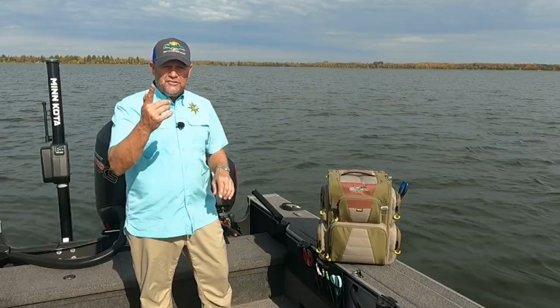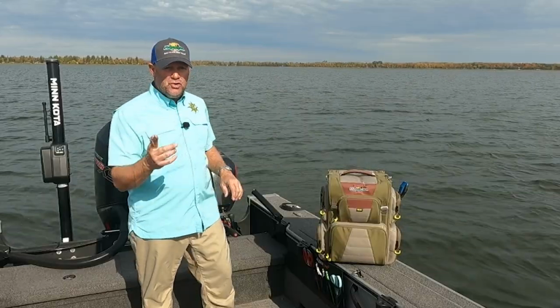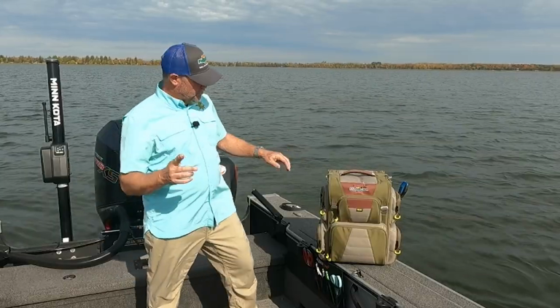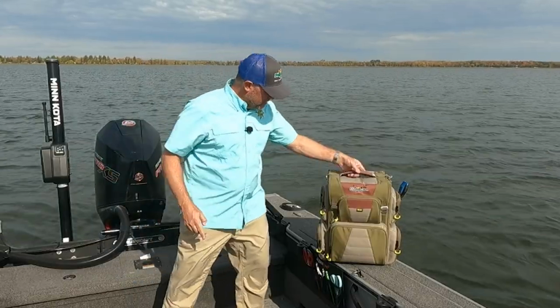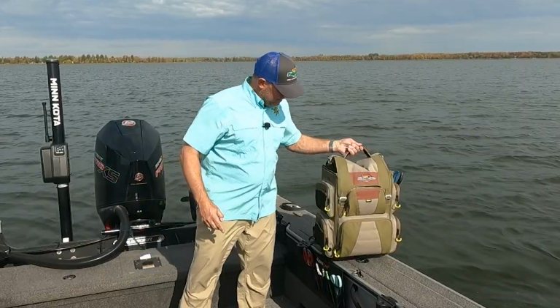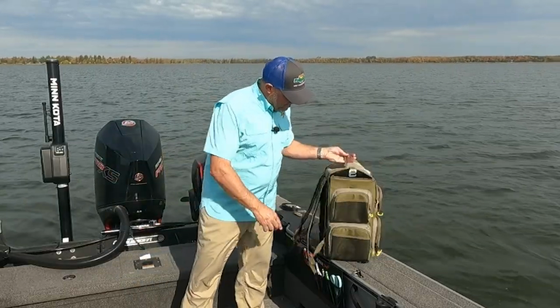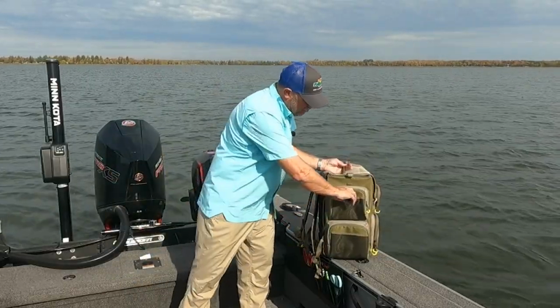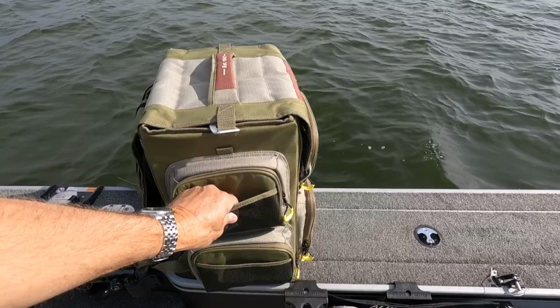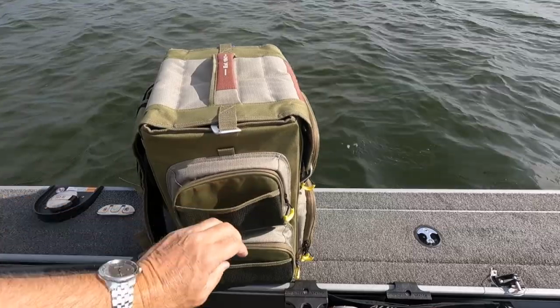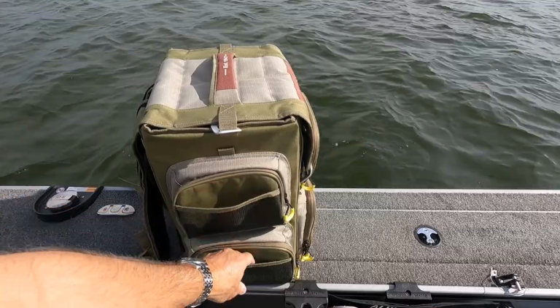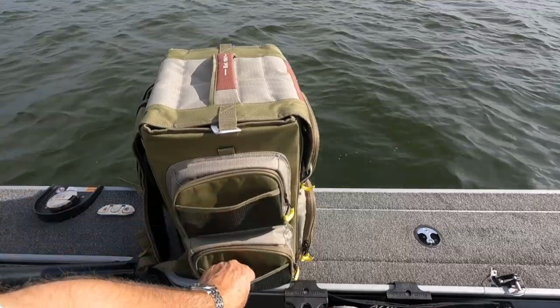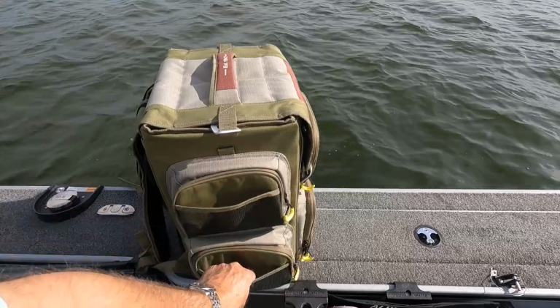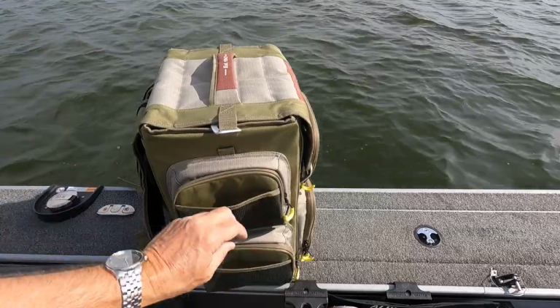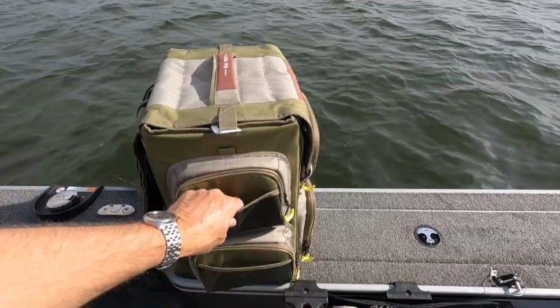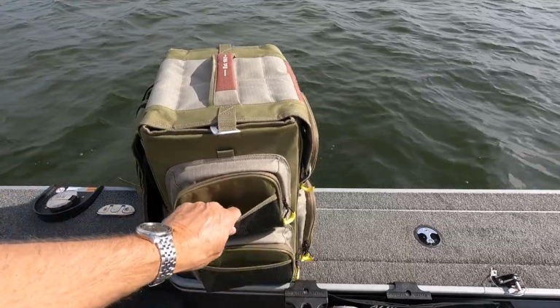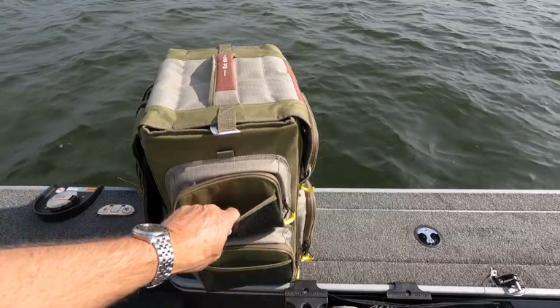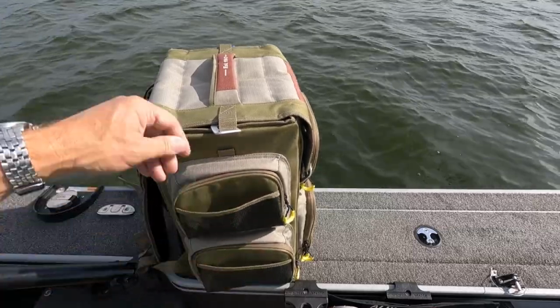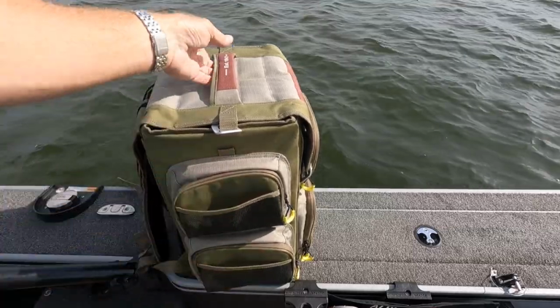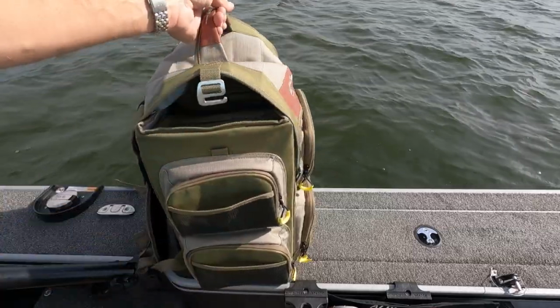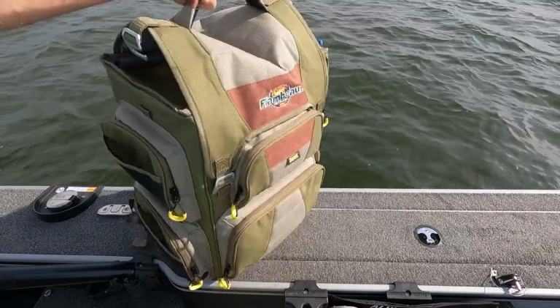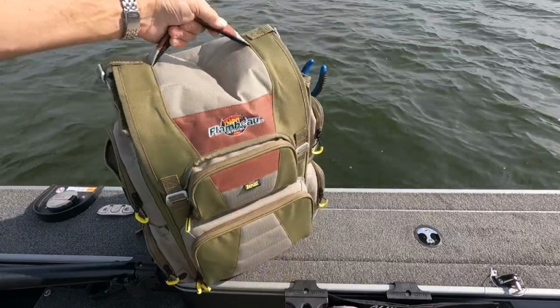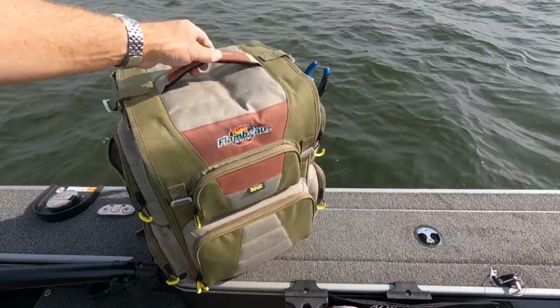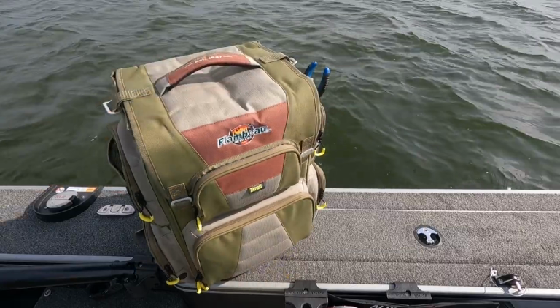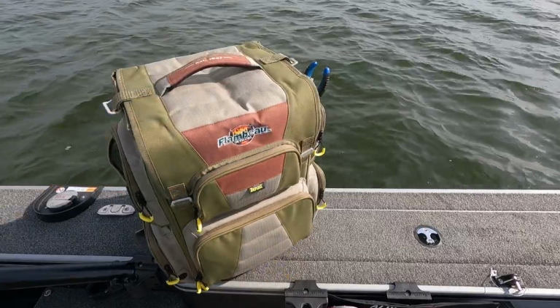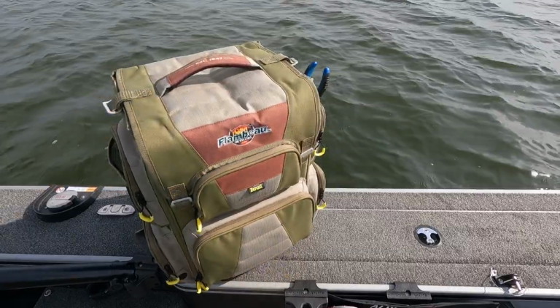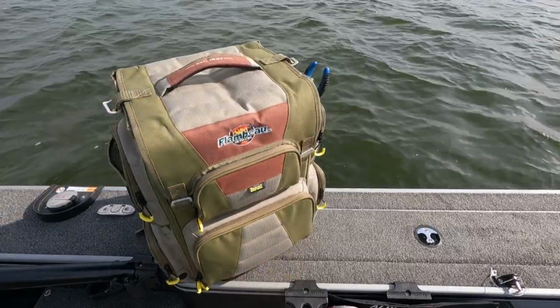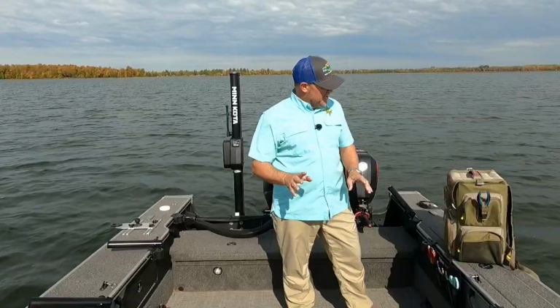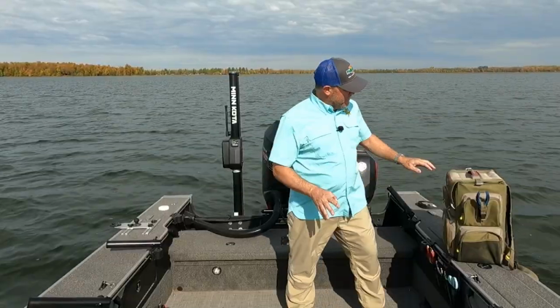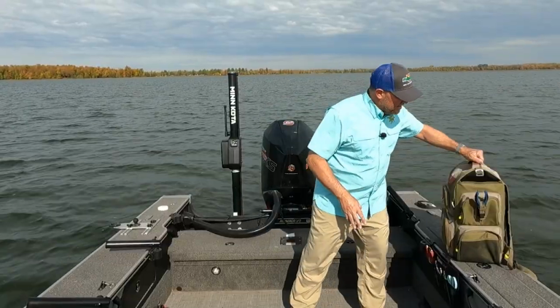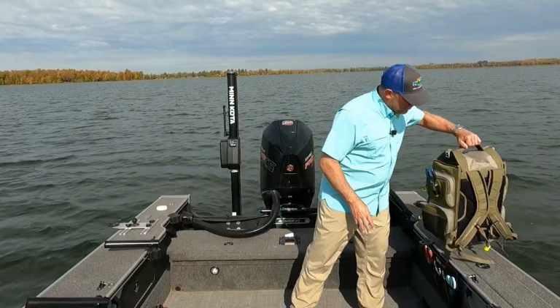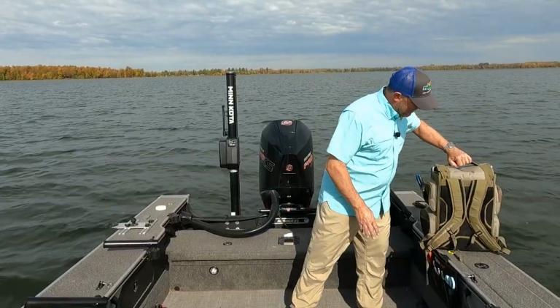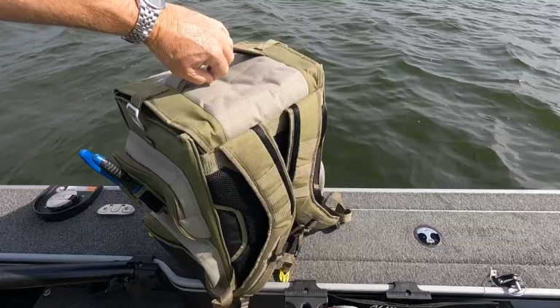It's got two external mesh pockets. You can actually put plenty of stuff in there, aside from all the other zippered pockets. You've got room to put stuff all over this backpack.